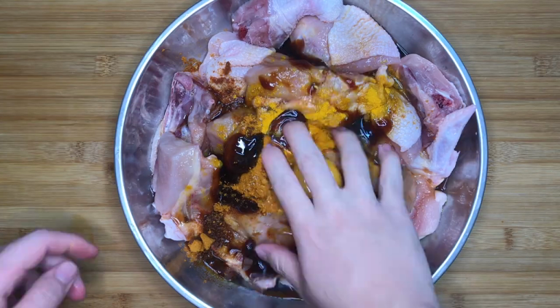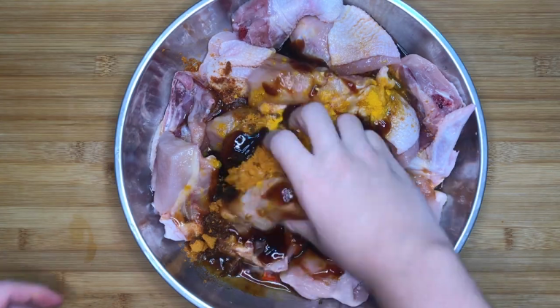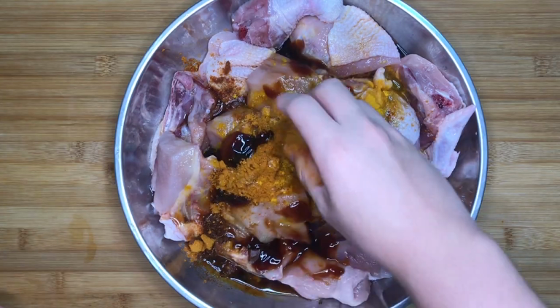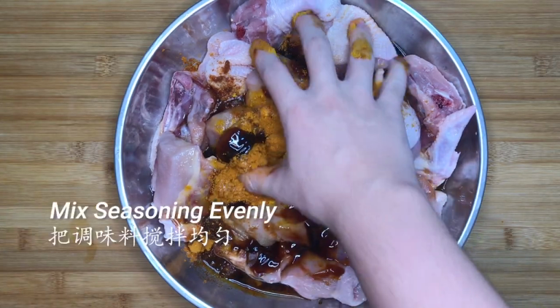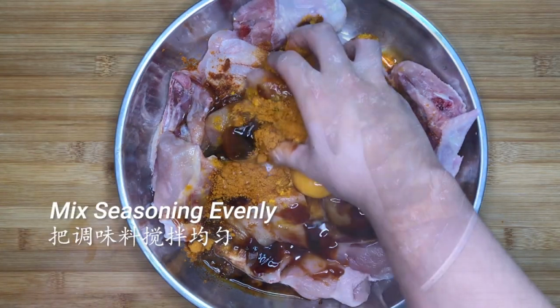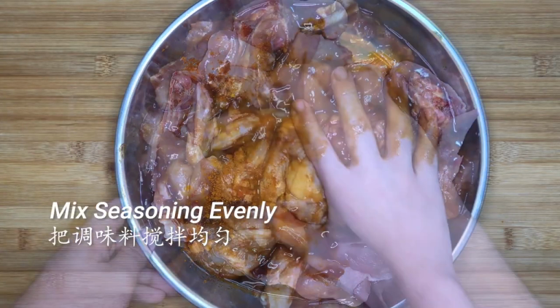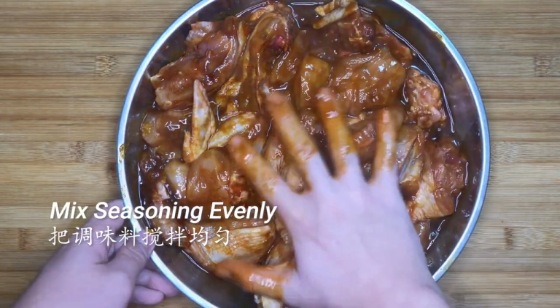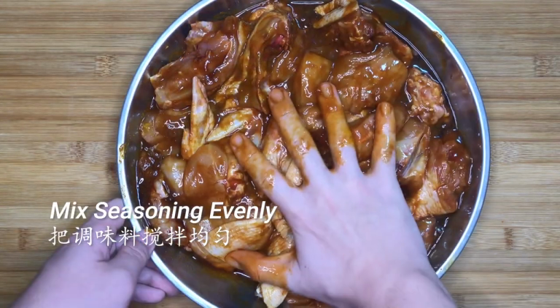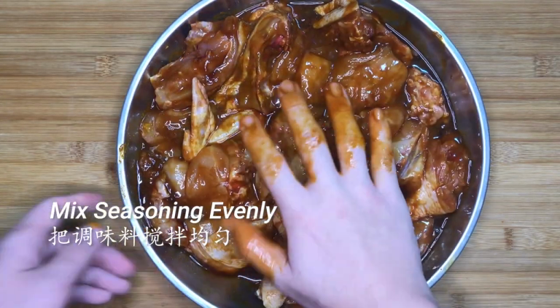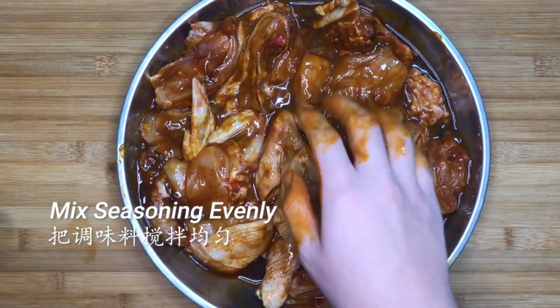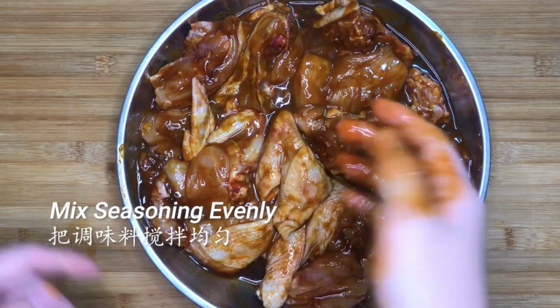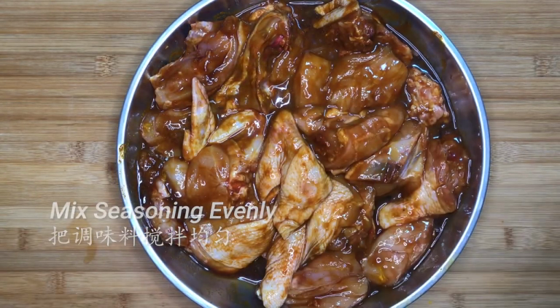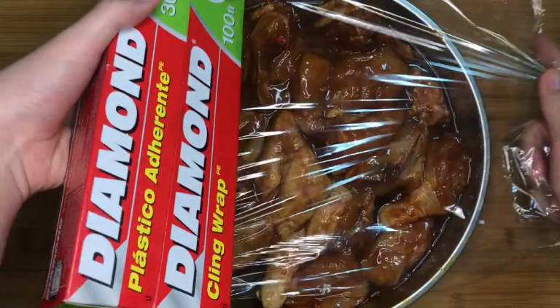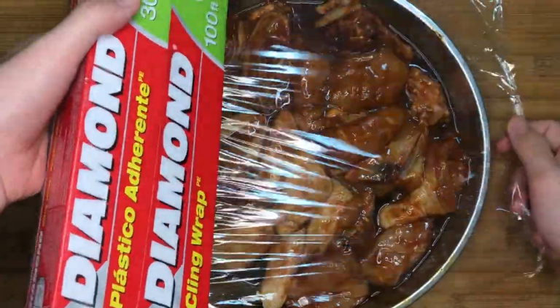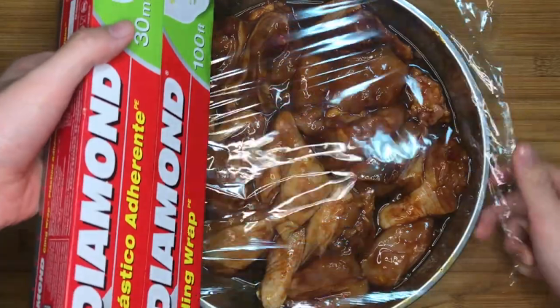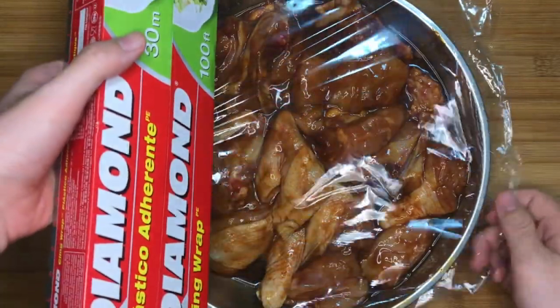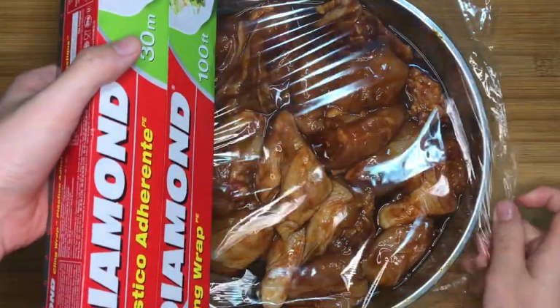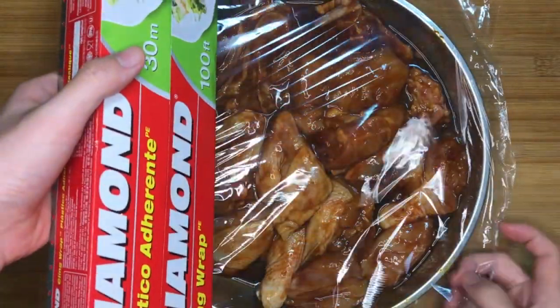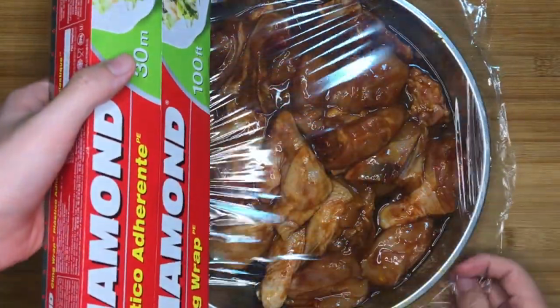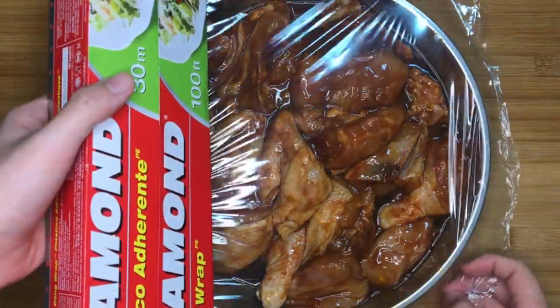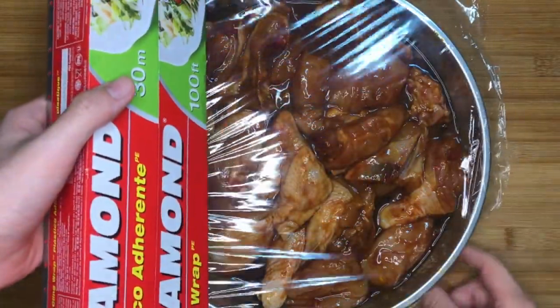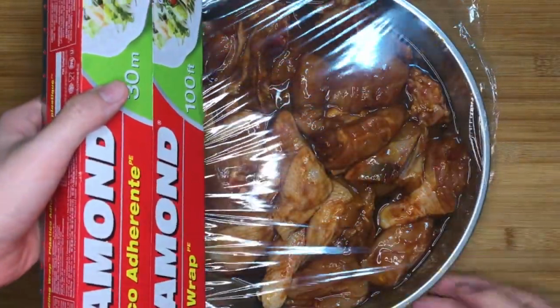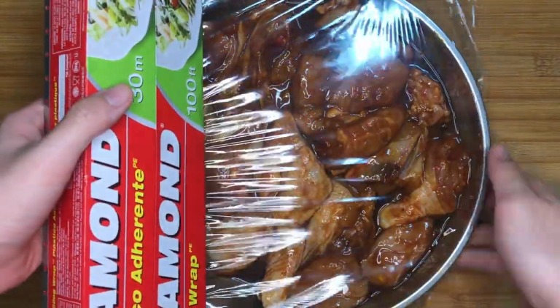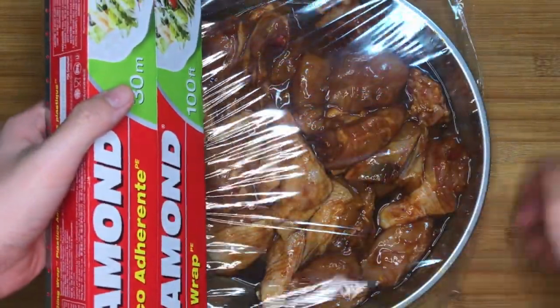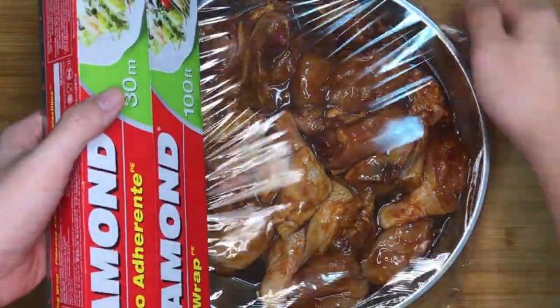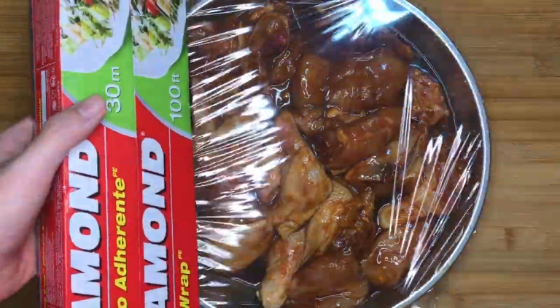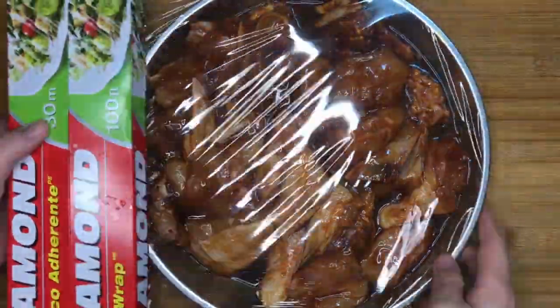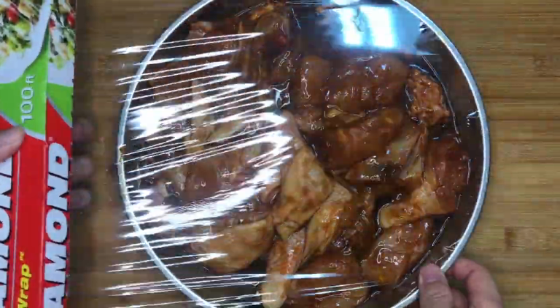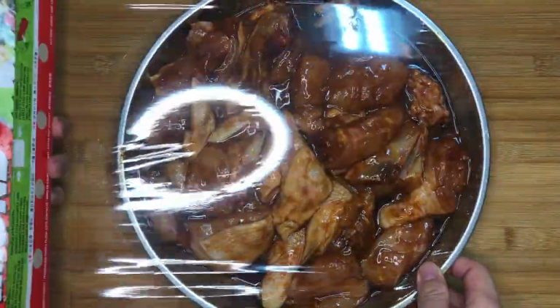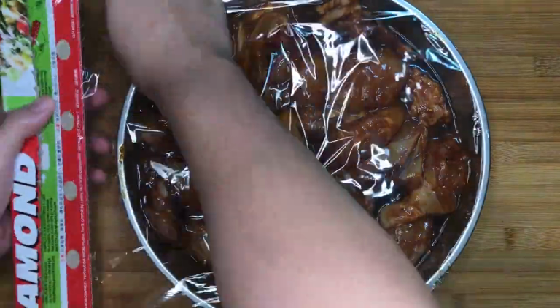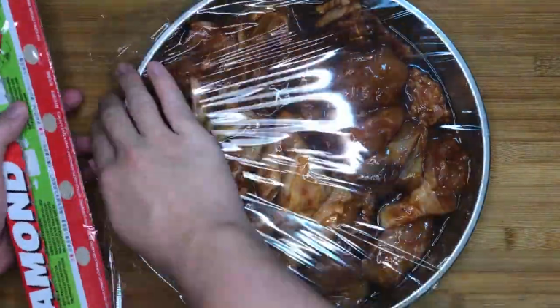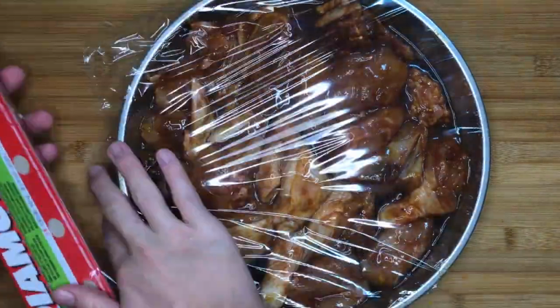Mix the seasonings evenly with your hands, but make sure to wash your hands thoroughly before this. Cling wrap the seasoned chicken and let it marinate in the fridge for at least 2 hours.